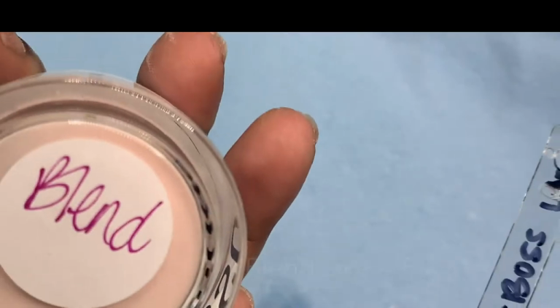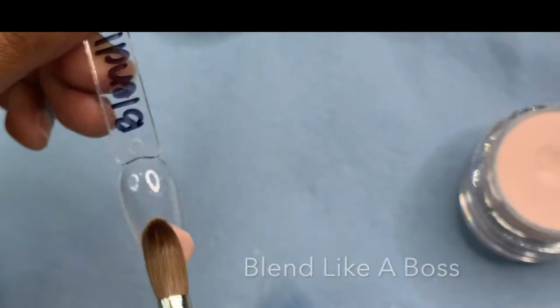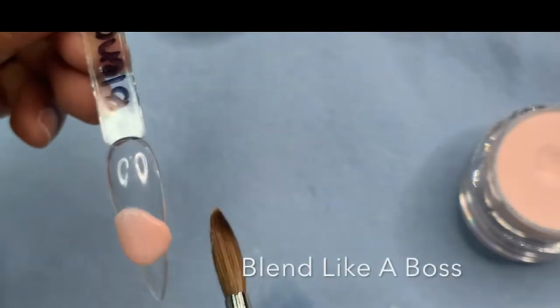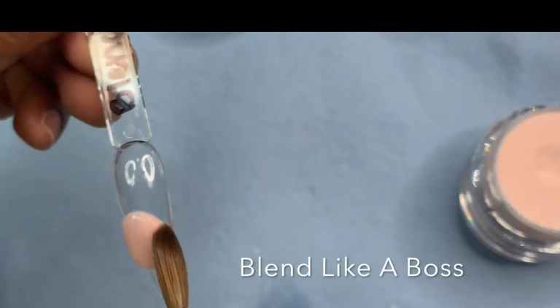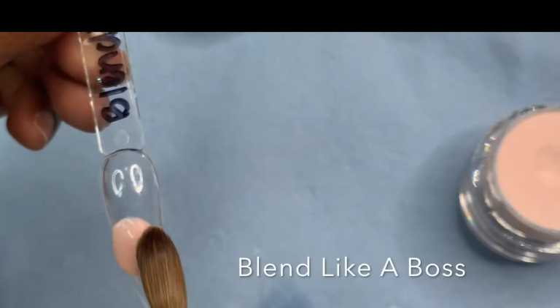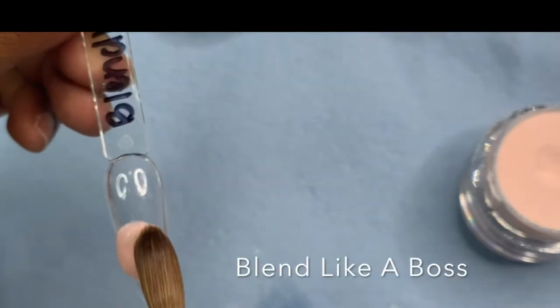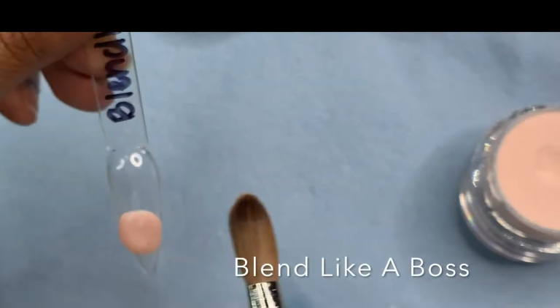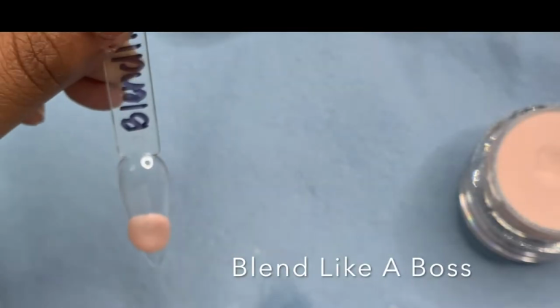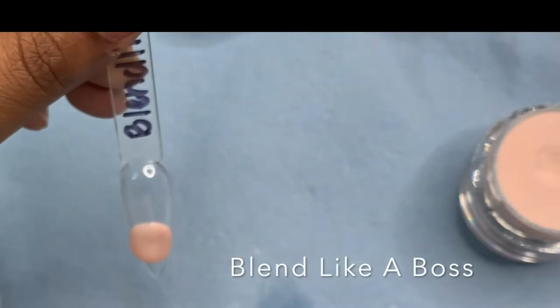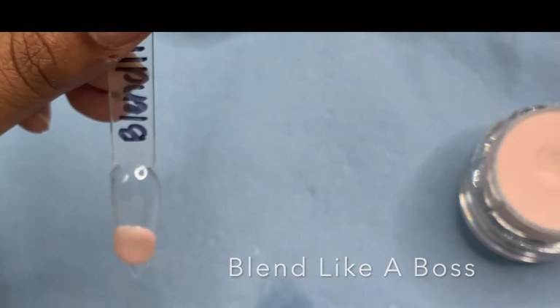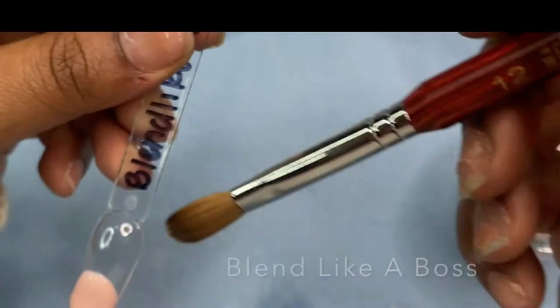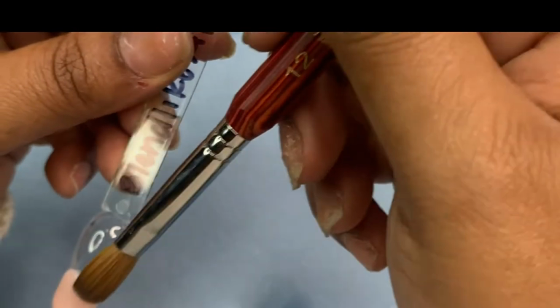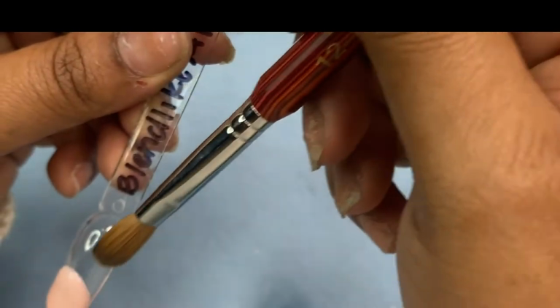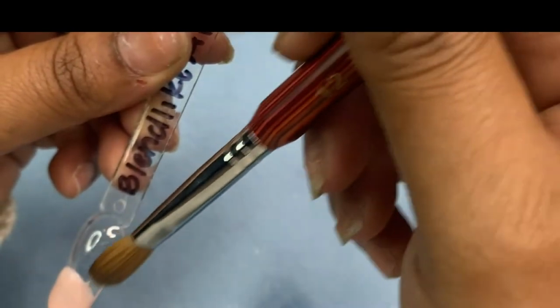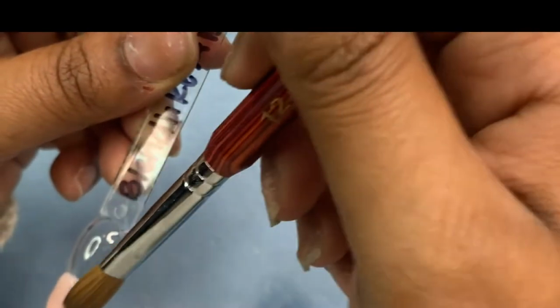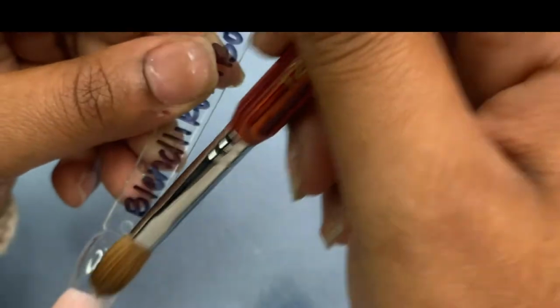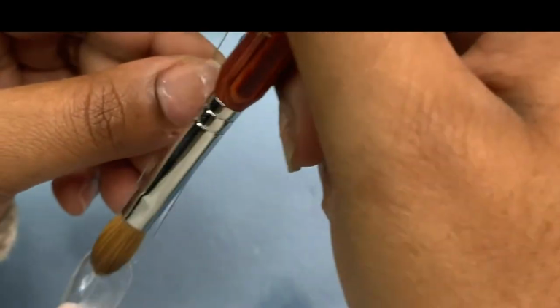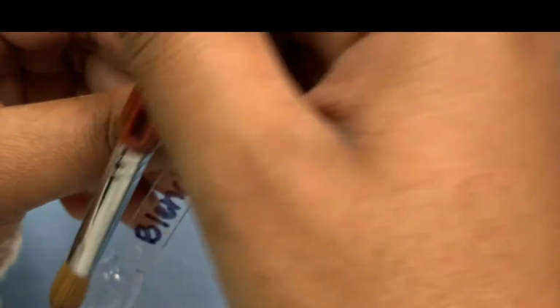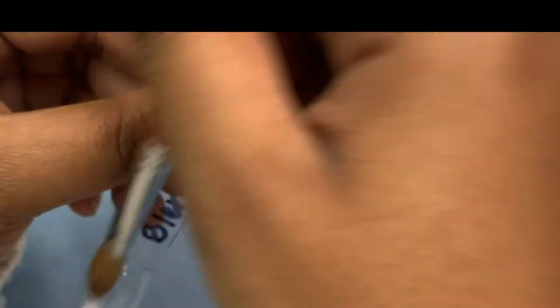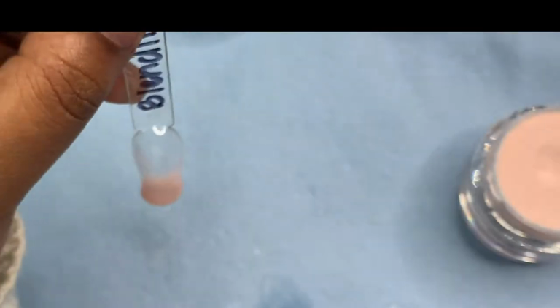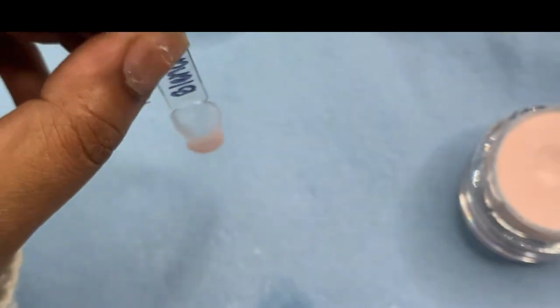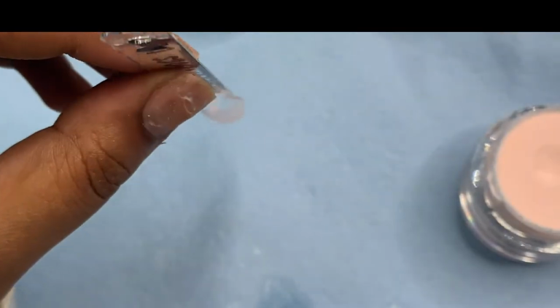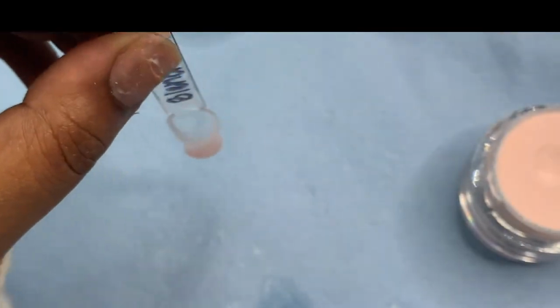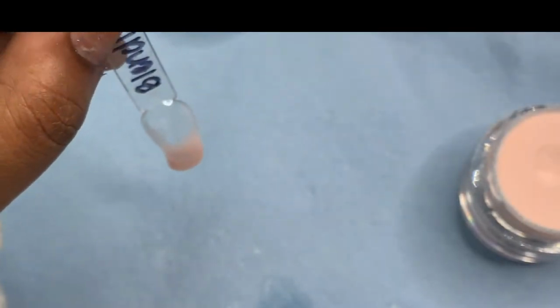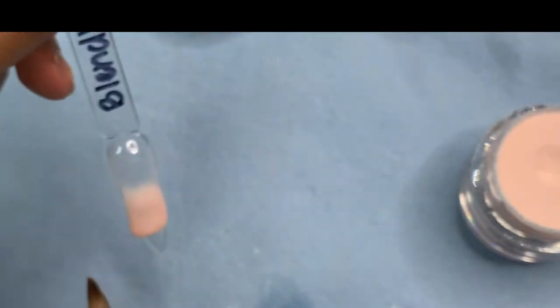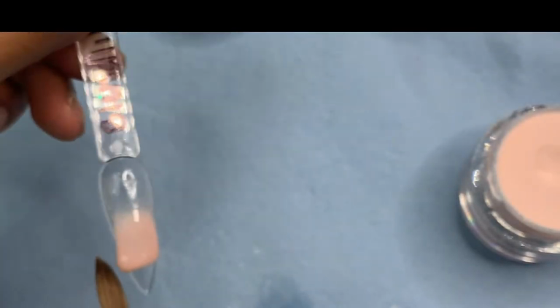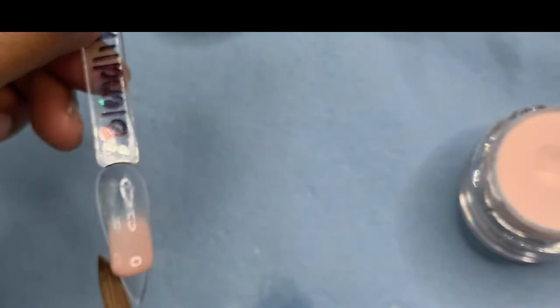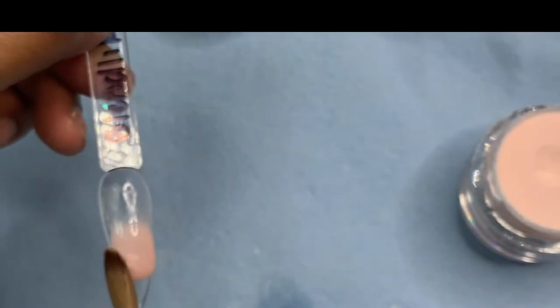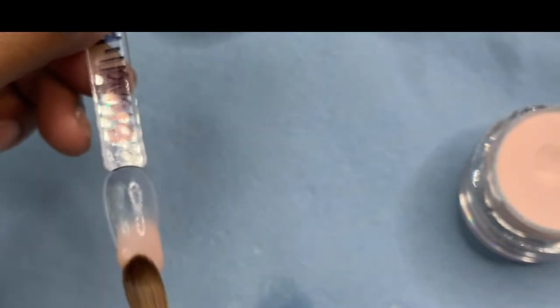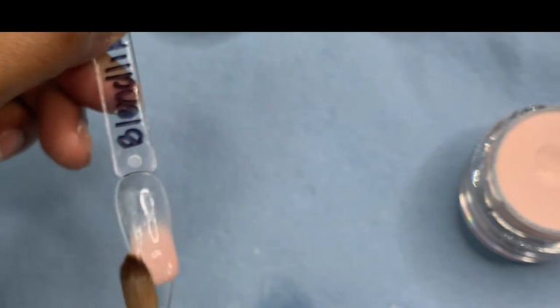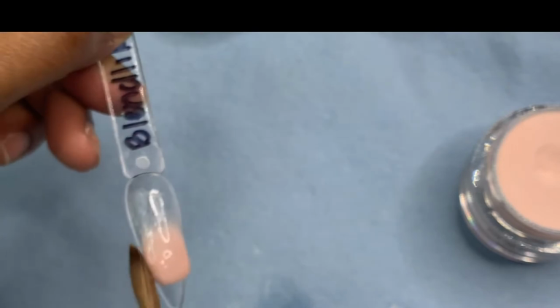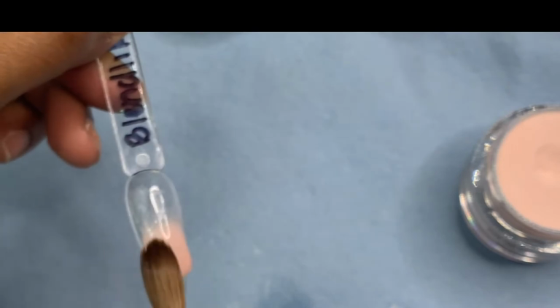This is Blend Like a Boss — this is one of her nude cover powders. I love this powder as well. I use this for my light skin clients who want their nude to be like flesh tone.